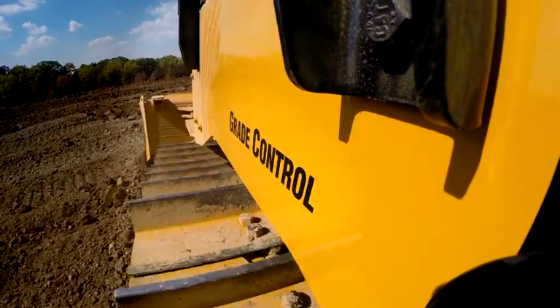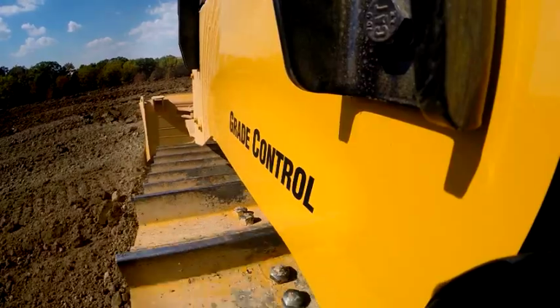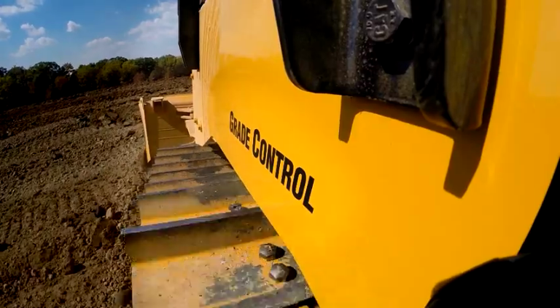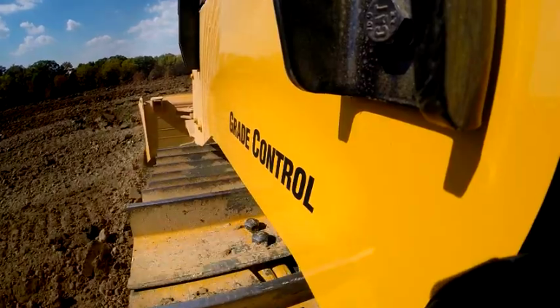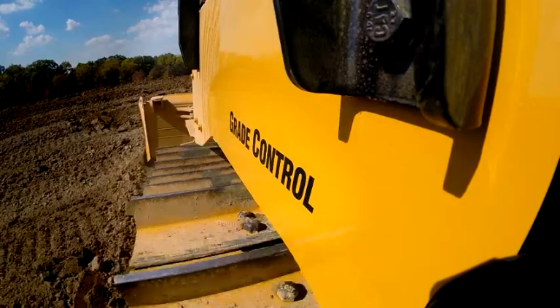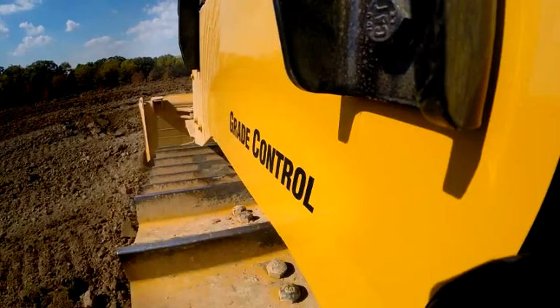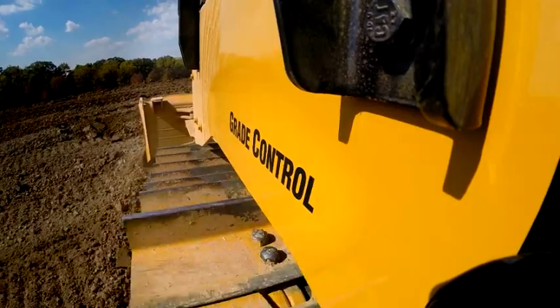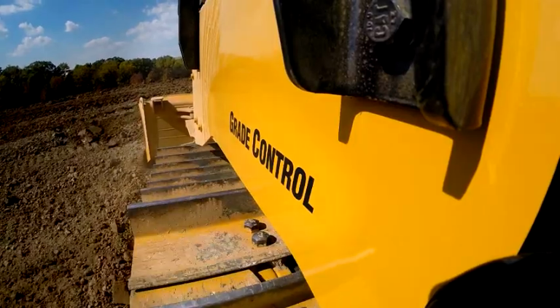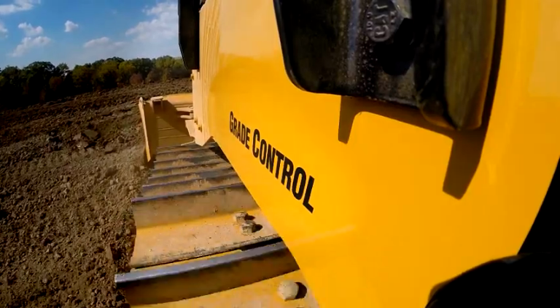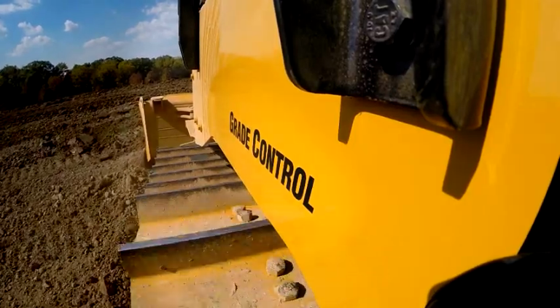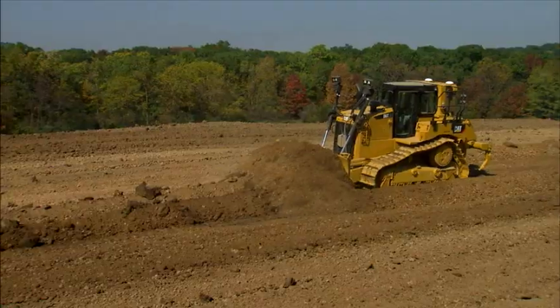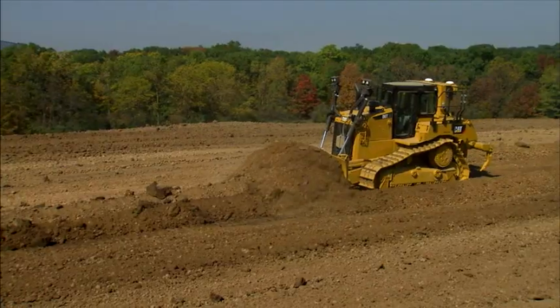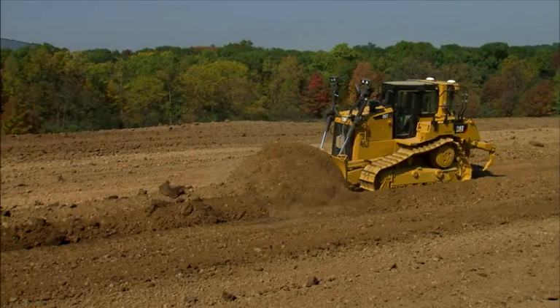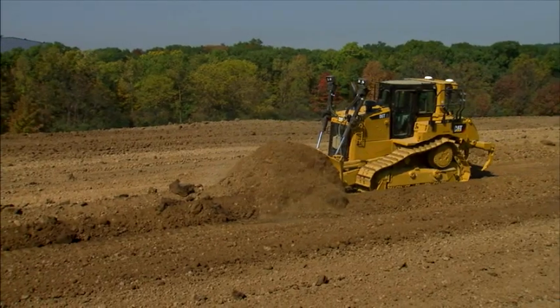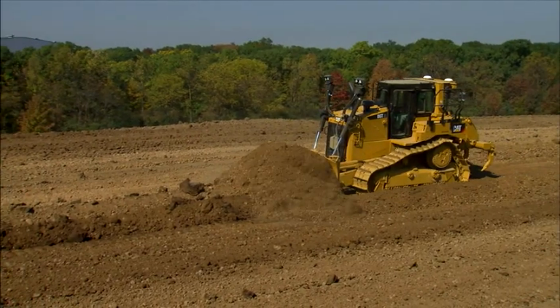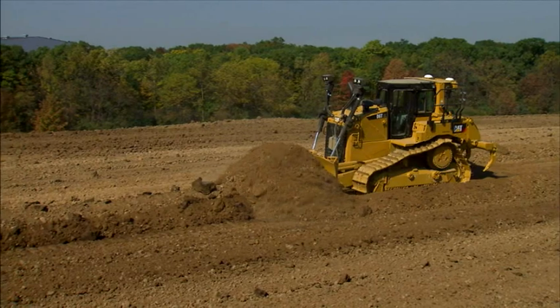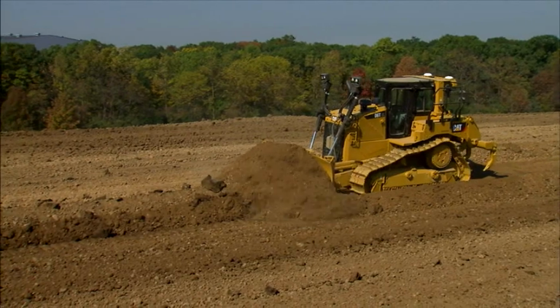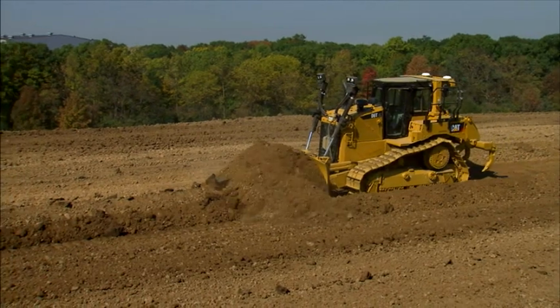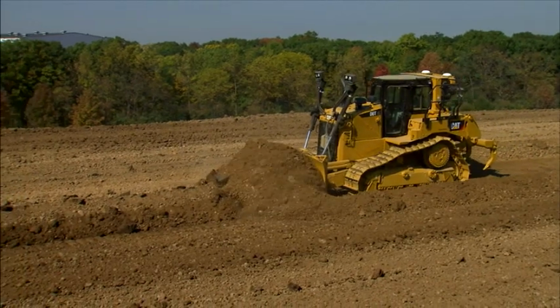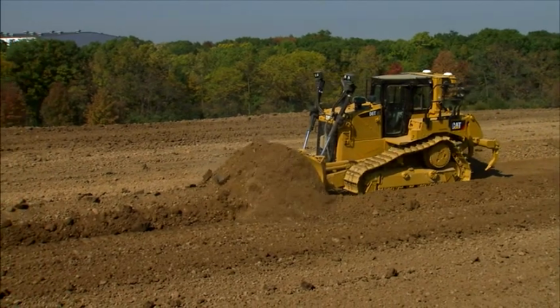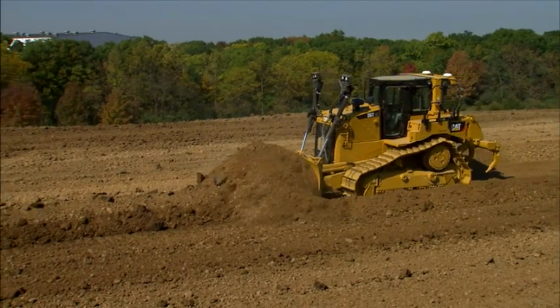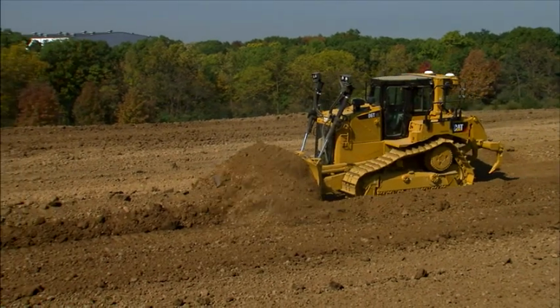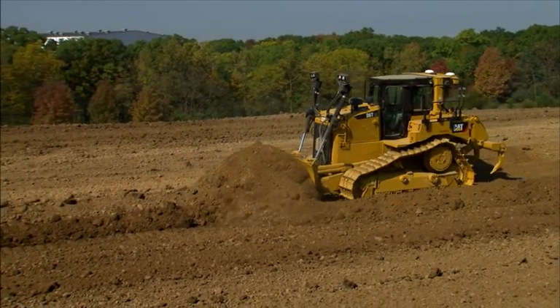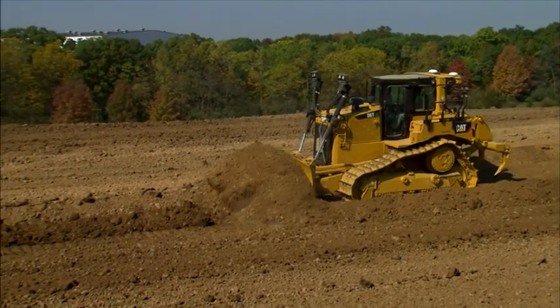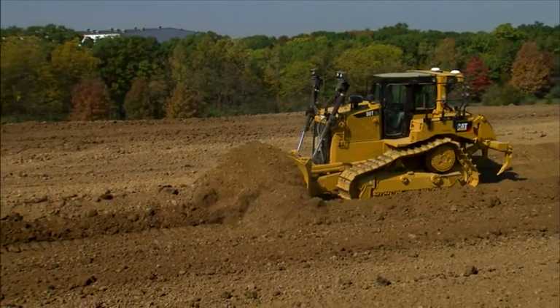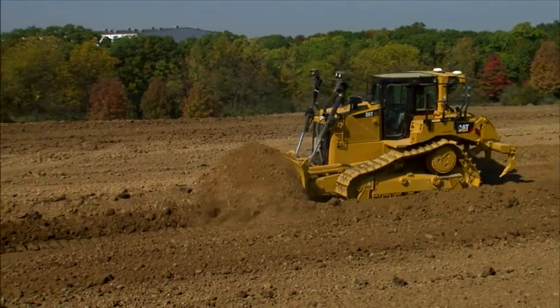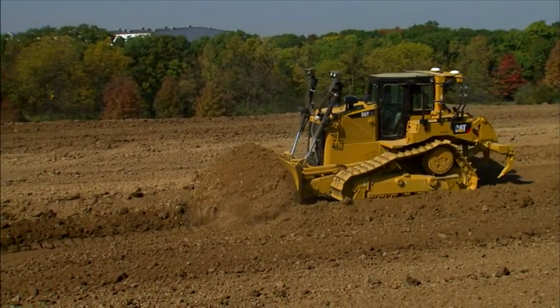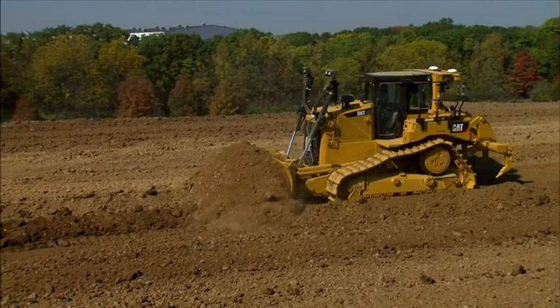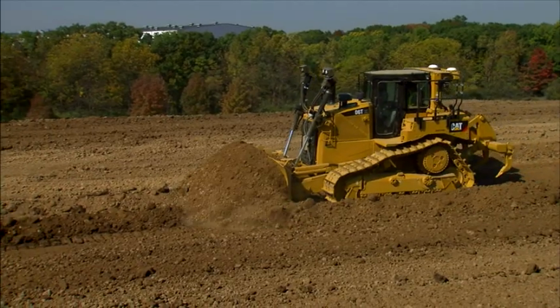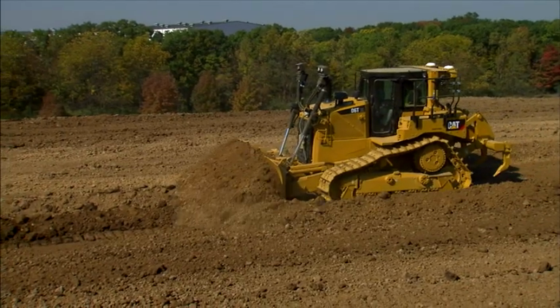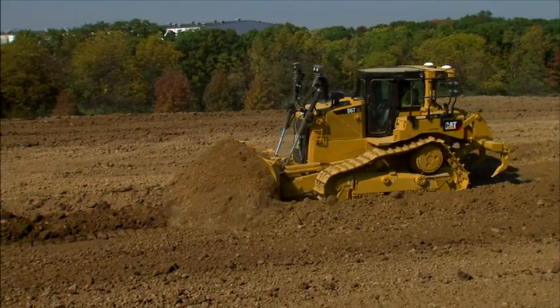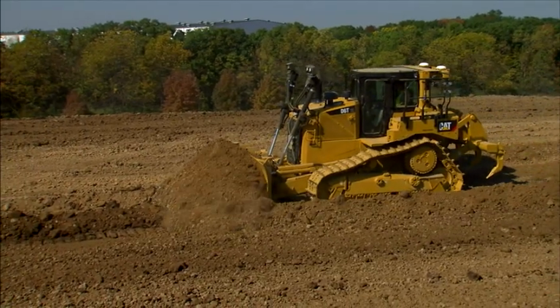The CAT Grade Control 3D system is optimized to work with other dozing features, like Auto Carry, which matches blade loads to ground conditions to improve load consistency and reduce track slip. This means you get full blade loads and smoother grades every pass.